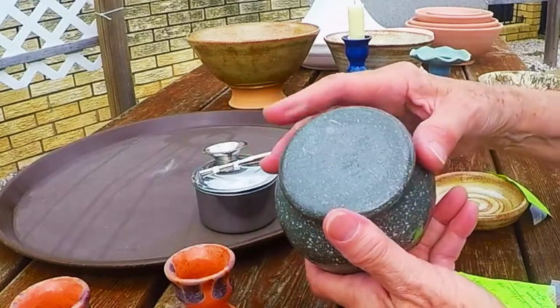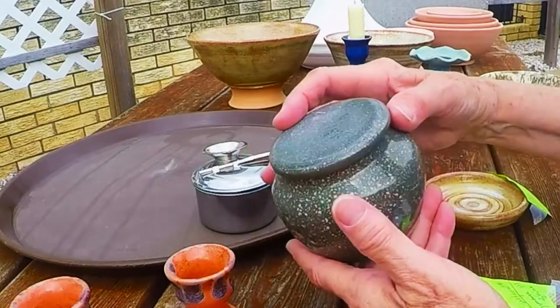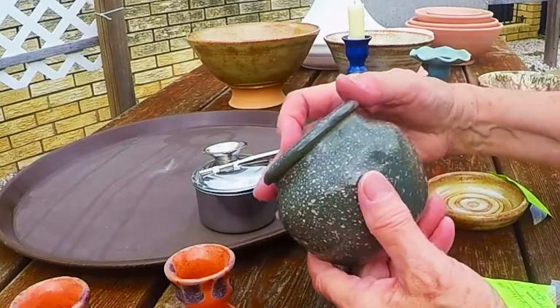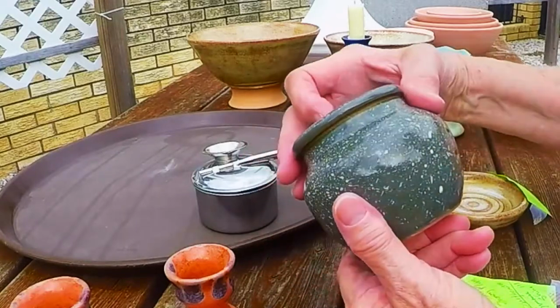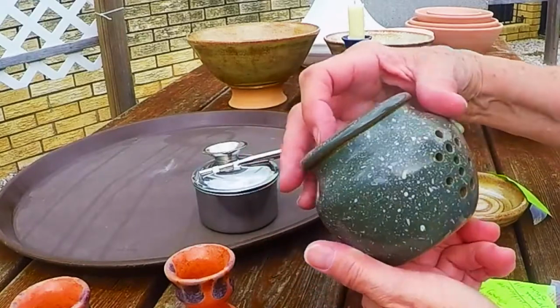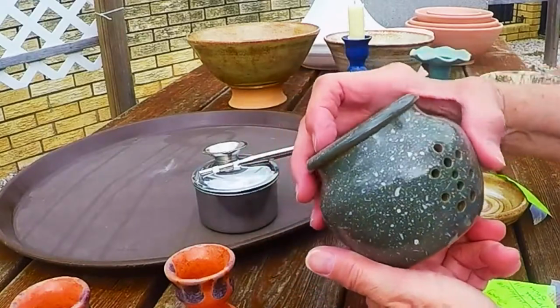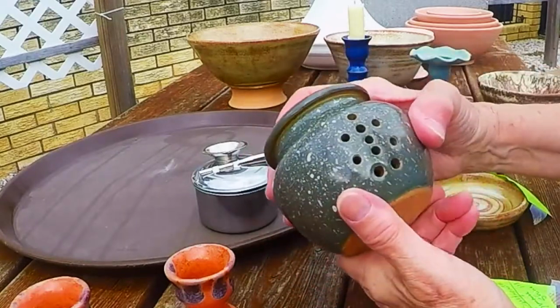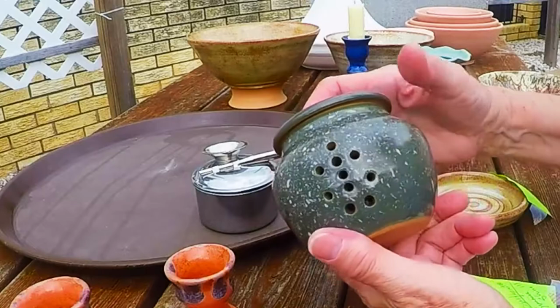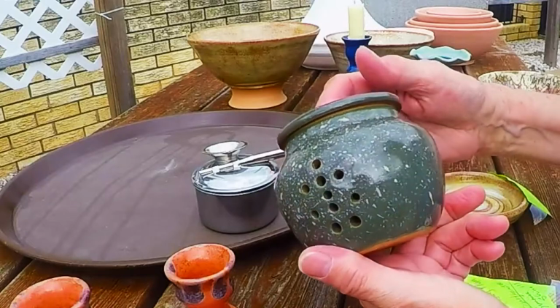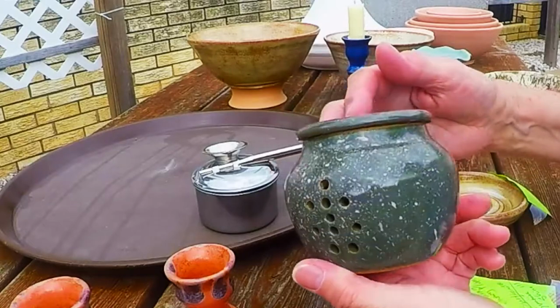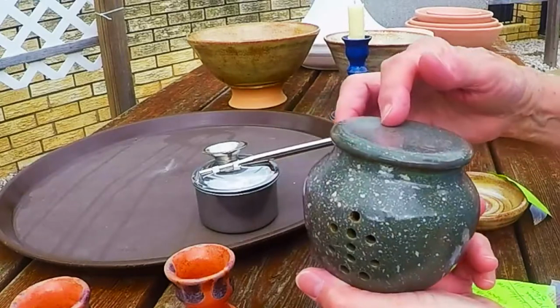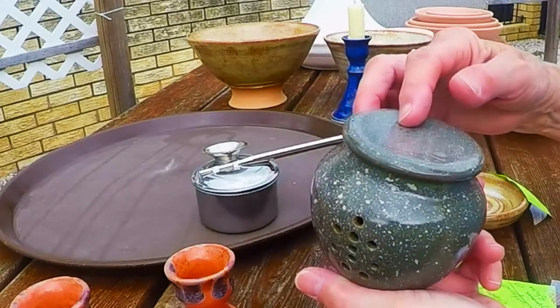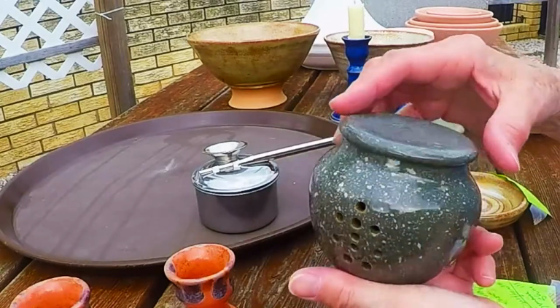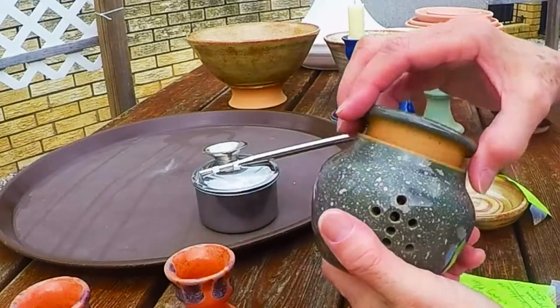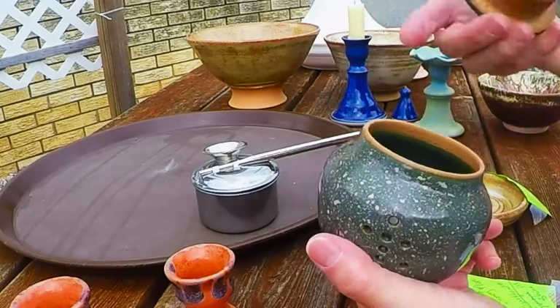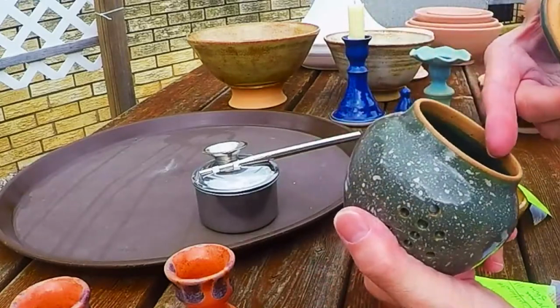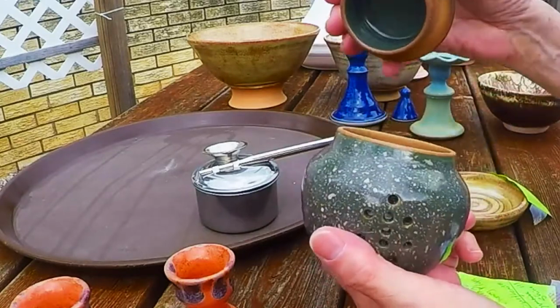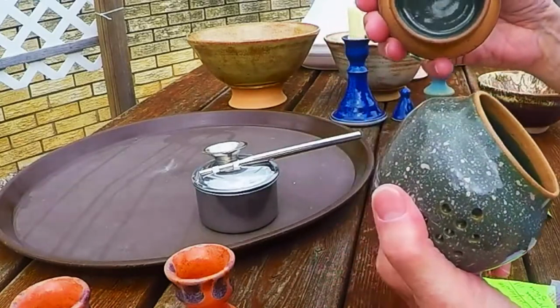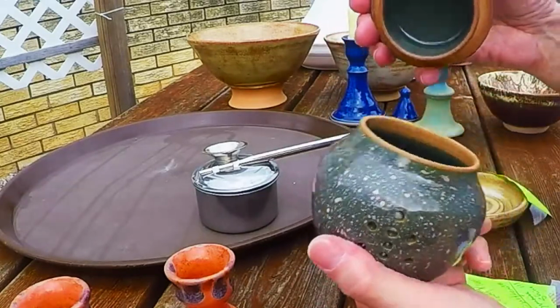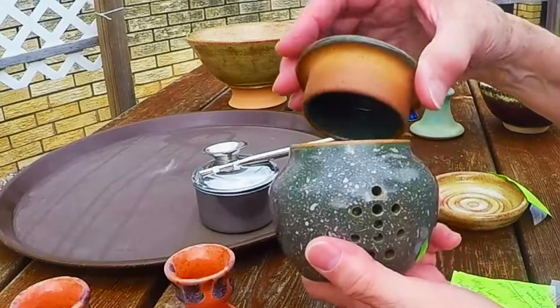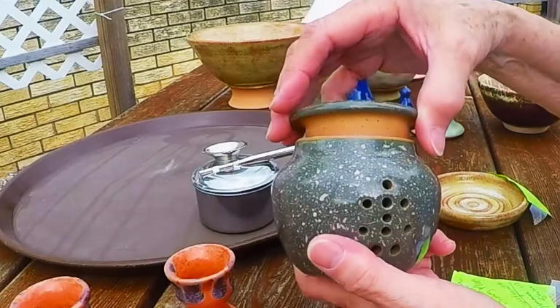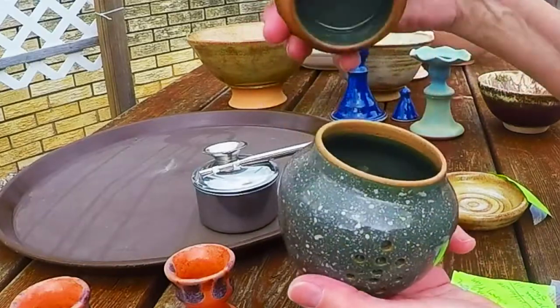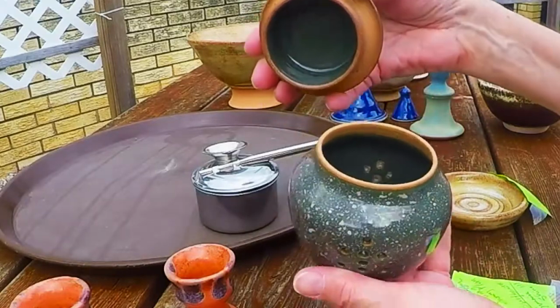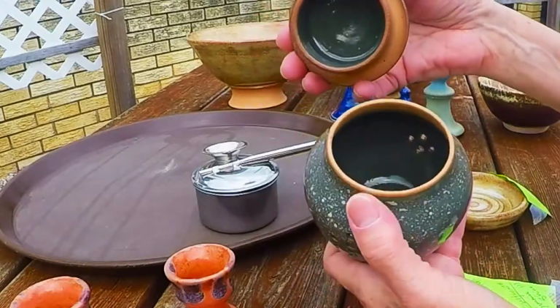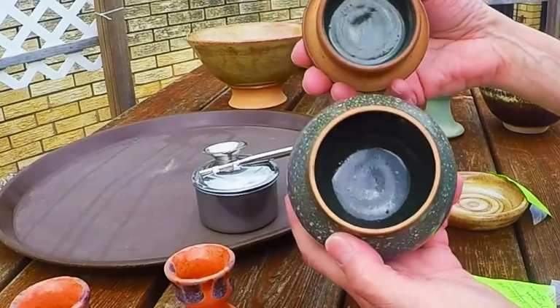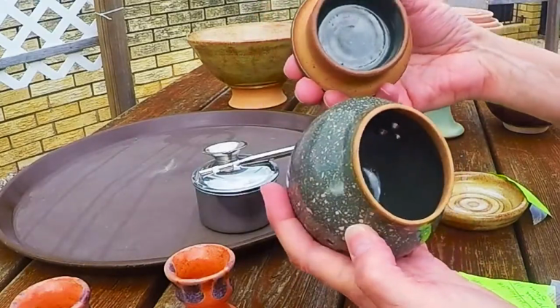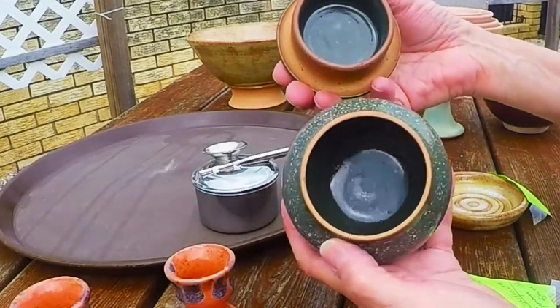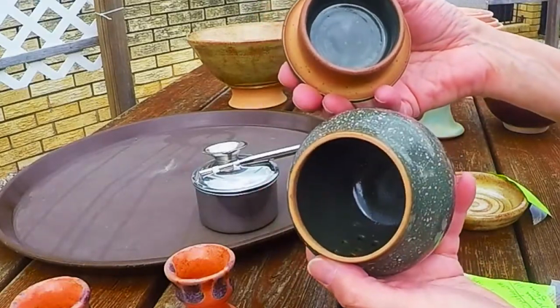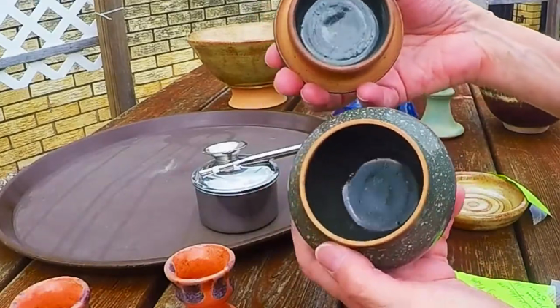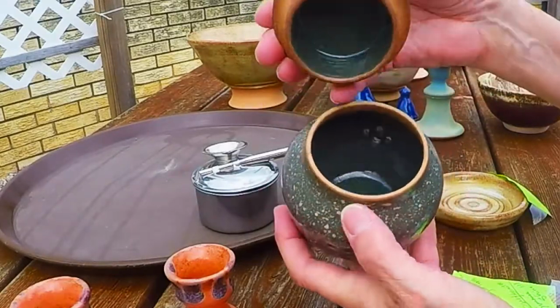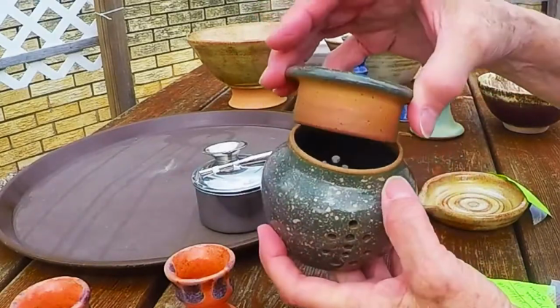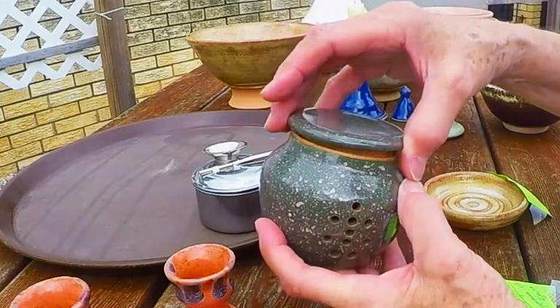These happen to be gold — I don't know if you can tell with the light today. Be sure to do these things with the lids on them, unless you want it to end up on the inside too. This is a little garlic holder.